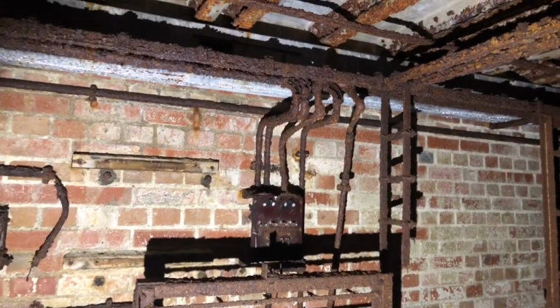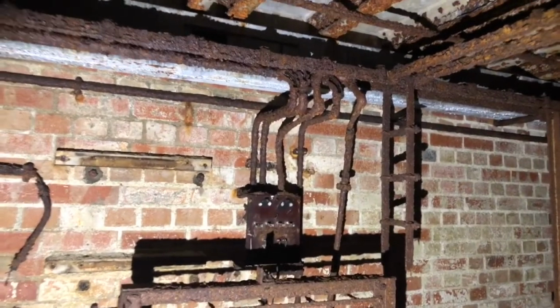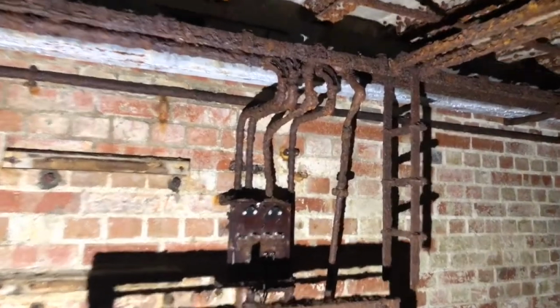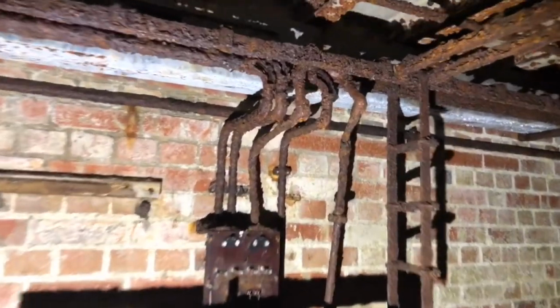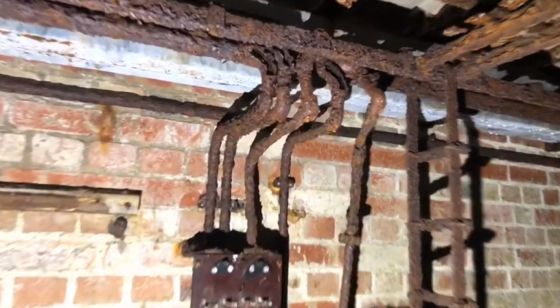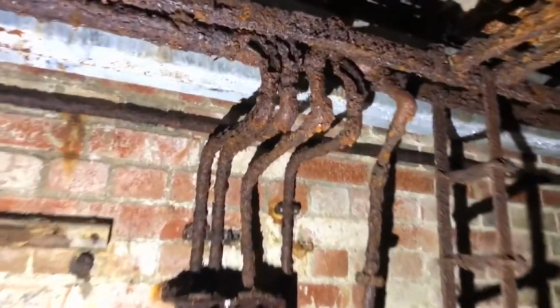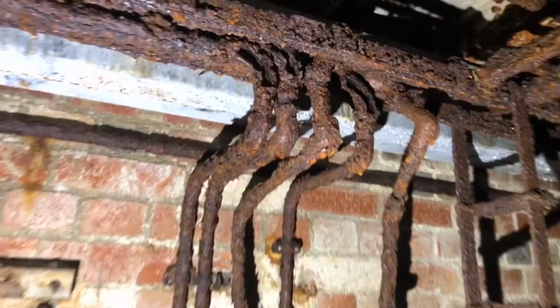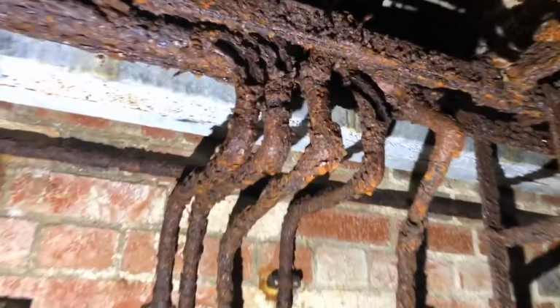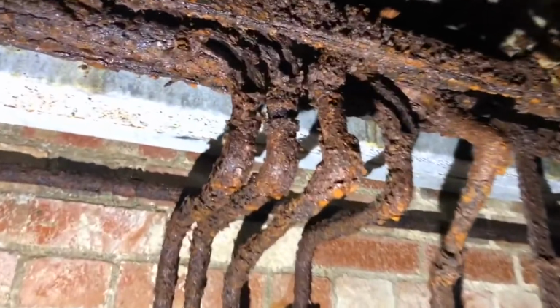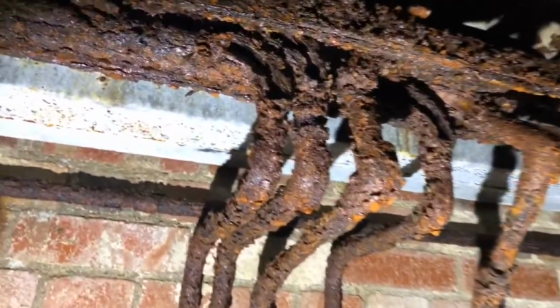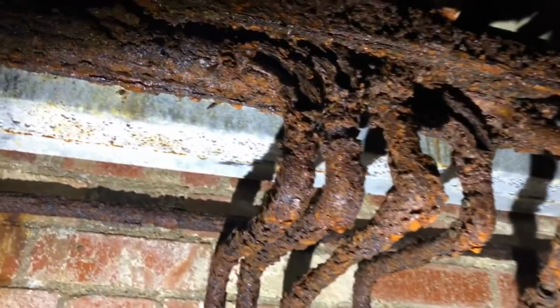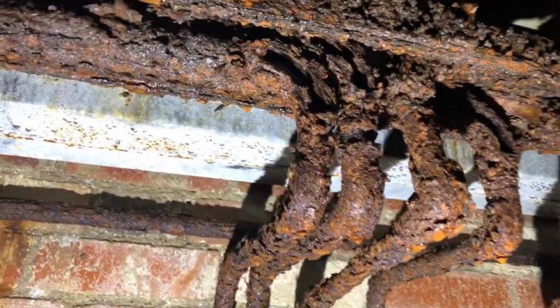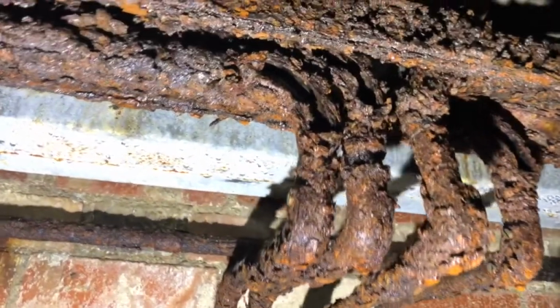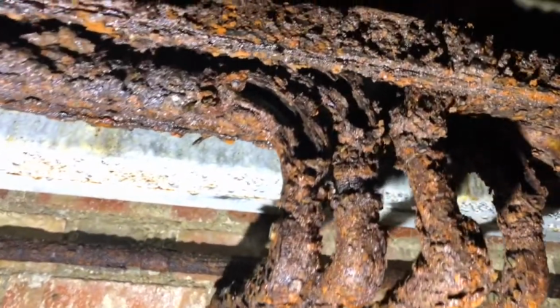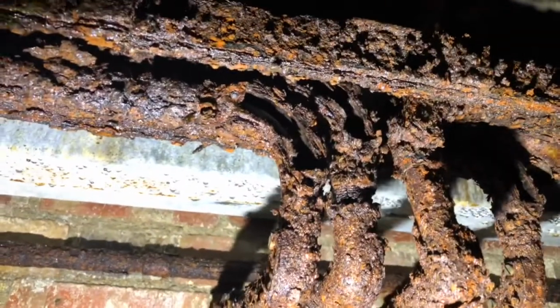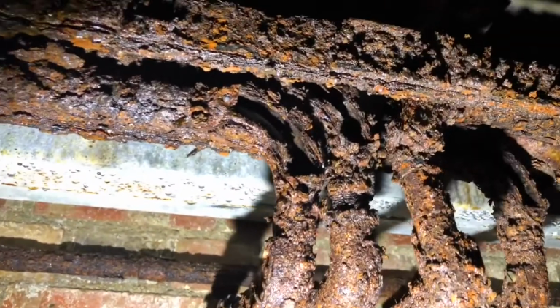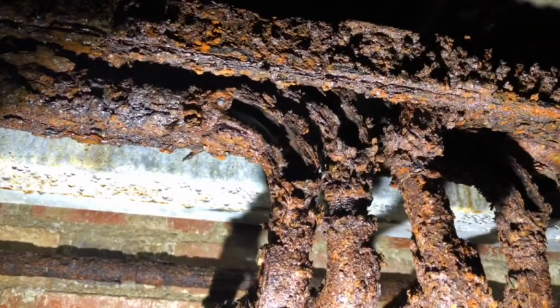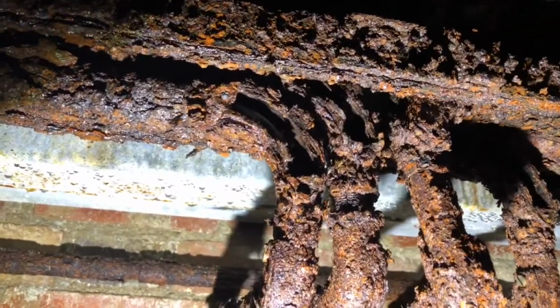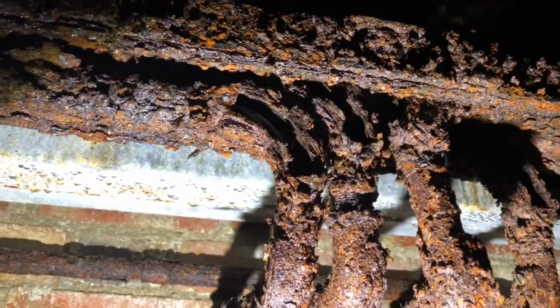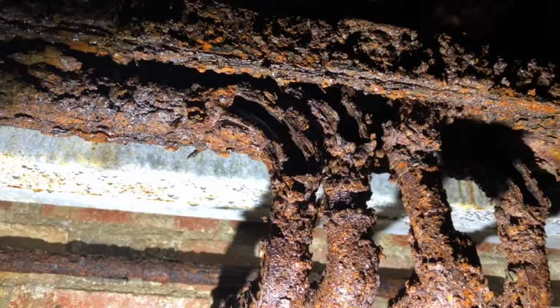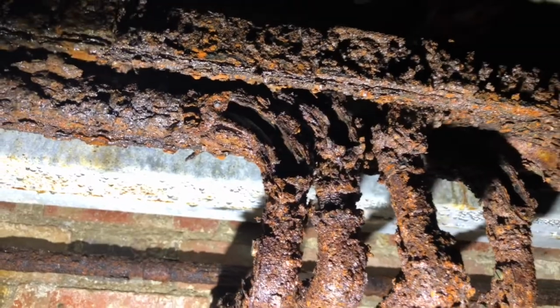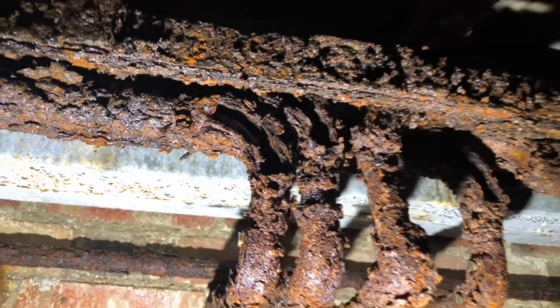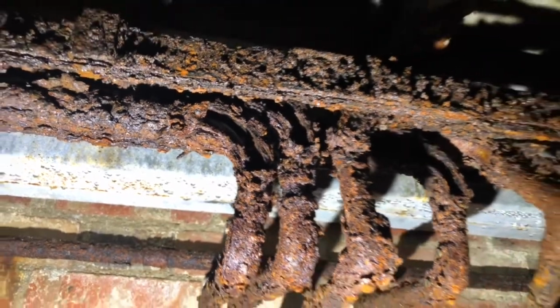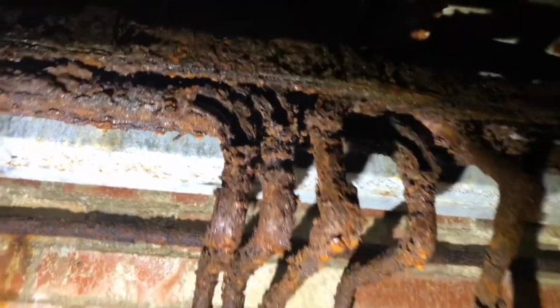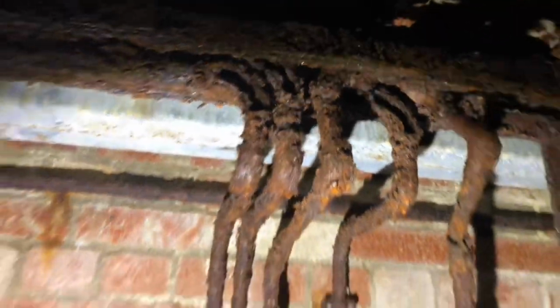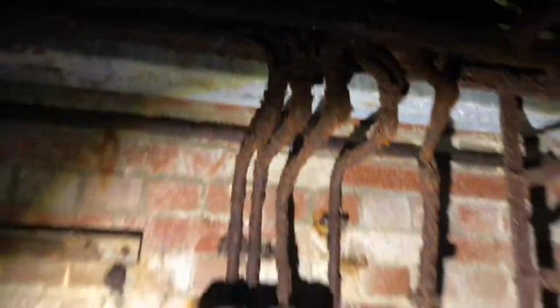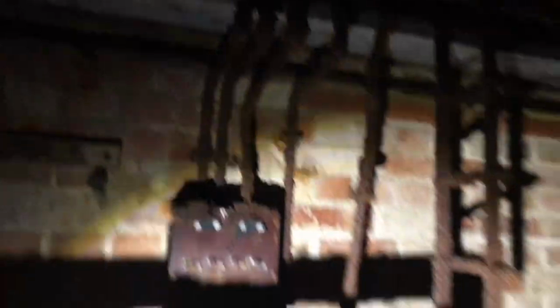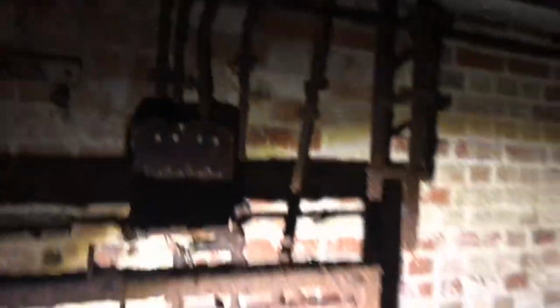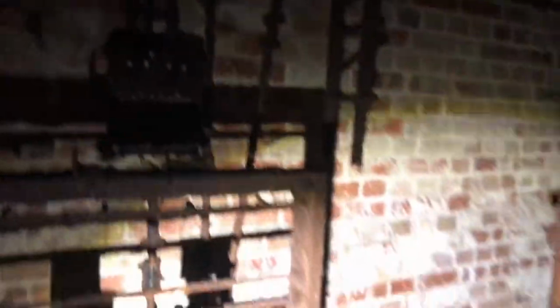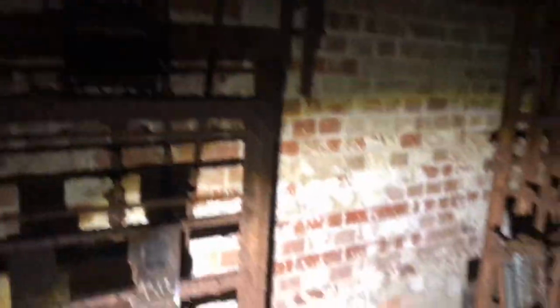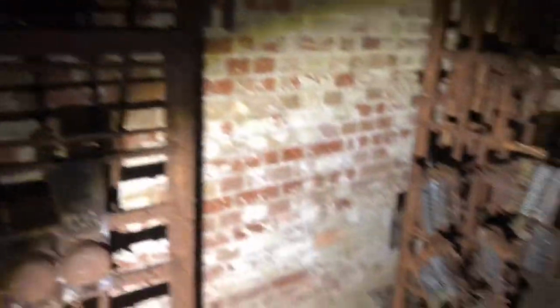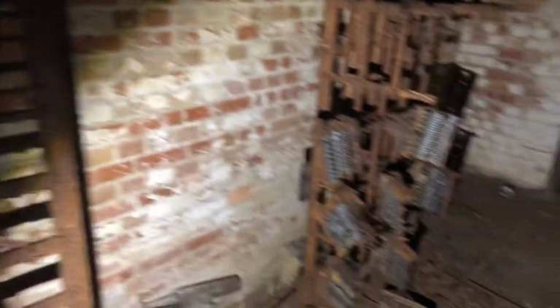You can see how rotted this pipework is here, which used to carry the cables through. I think it would literally just fall apart if I touched it — I don't want to, I want to leave it as it is.